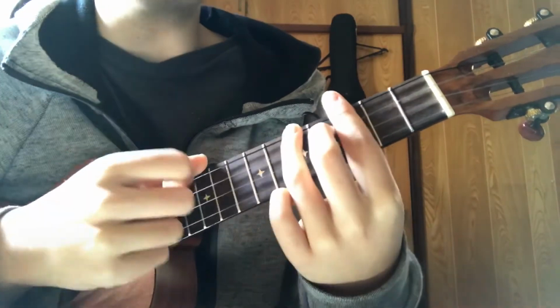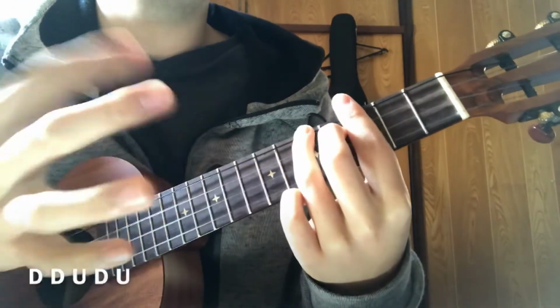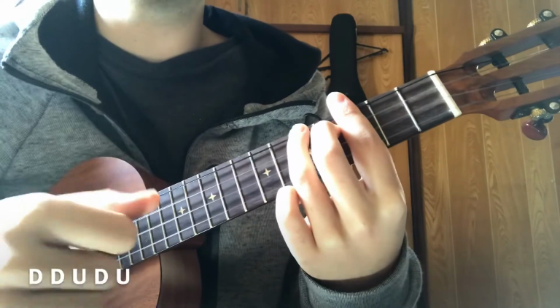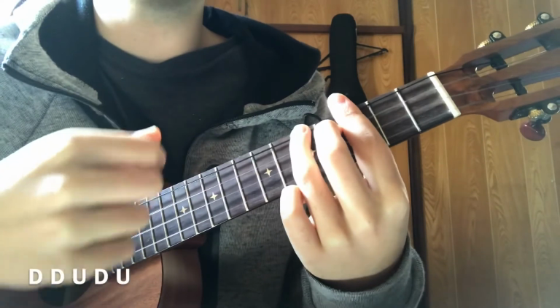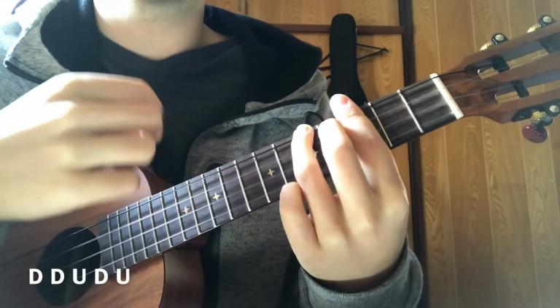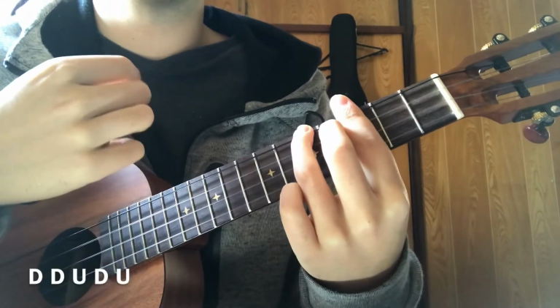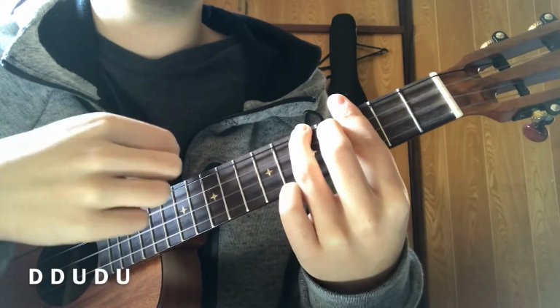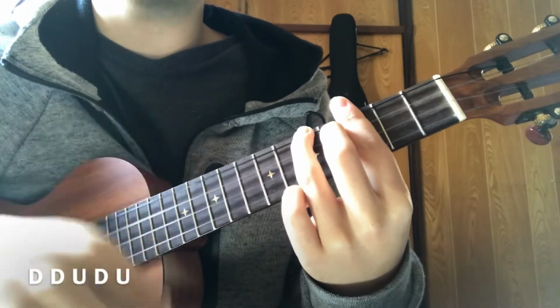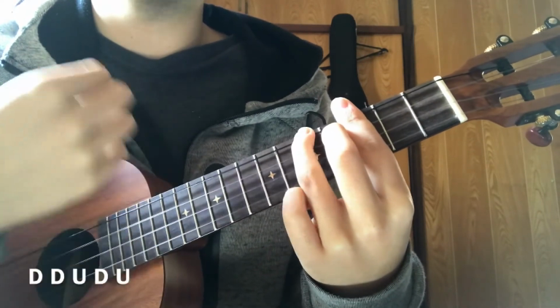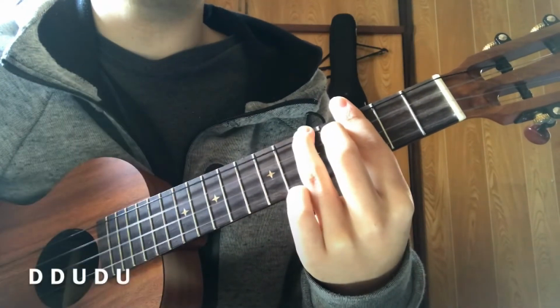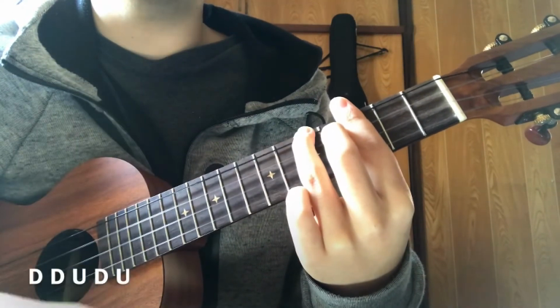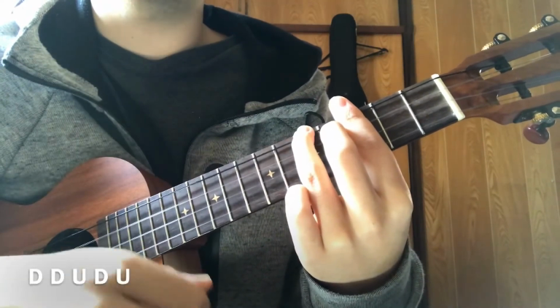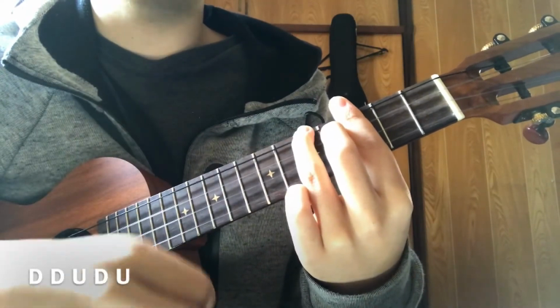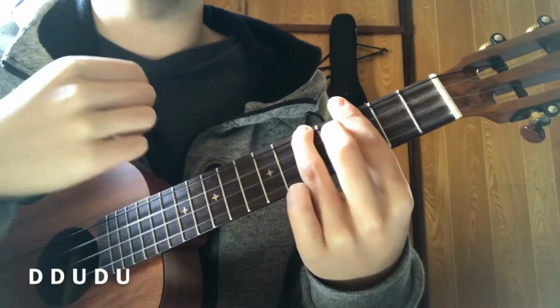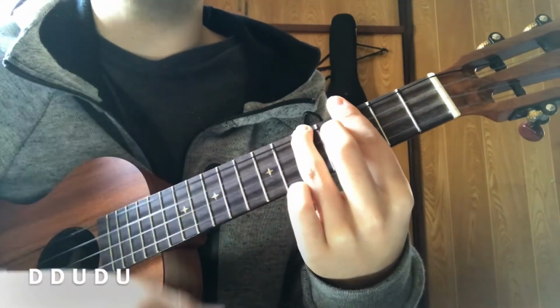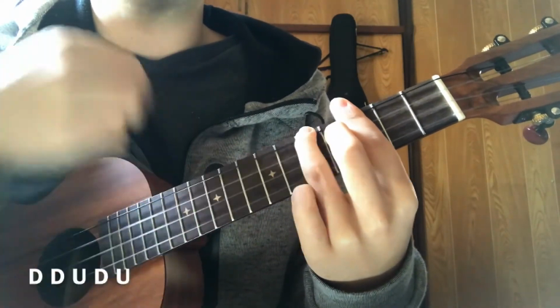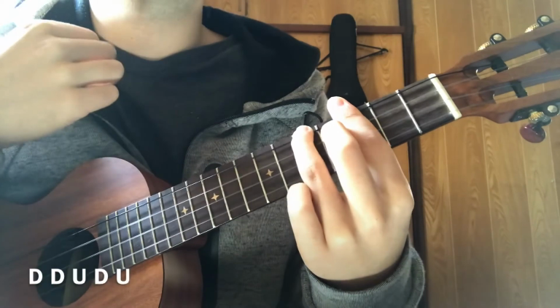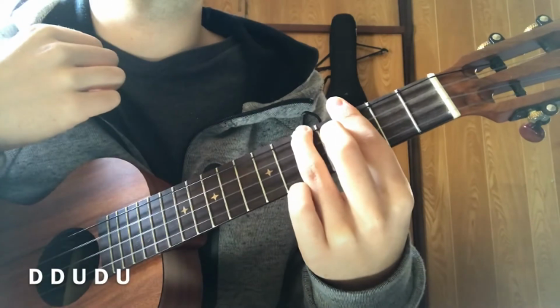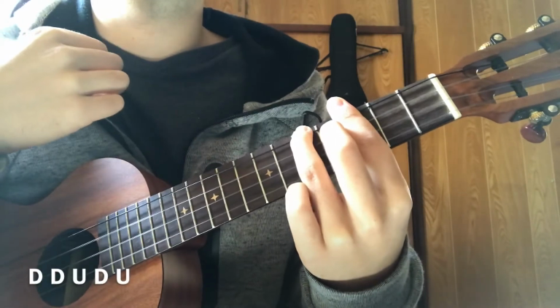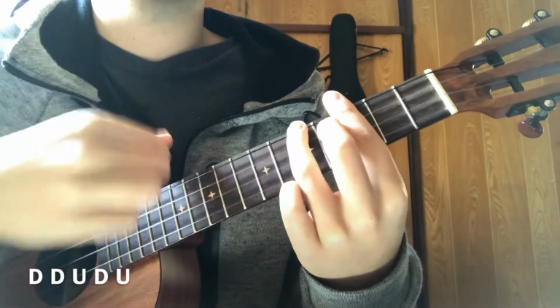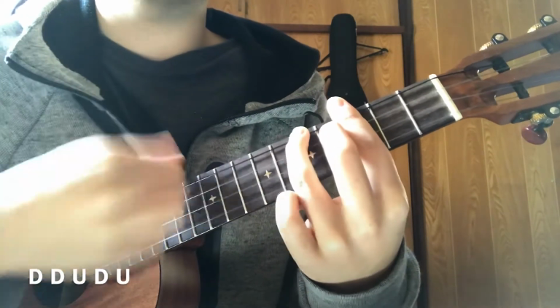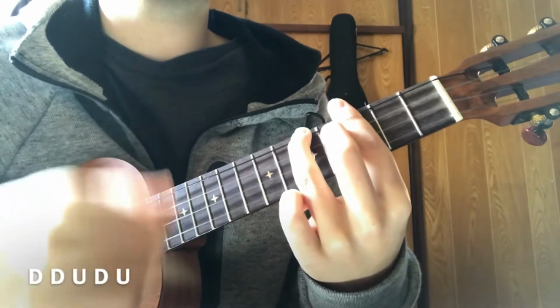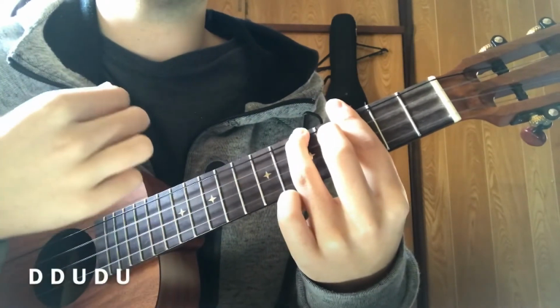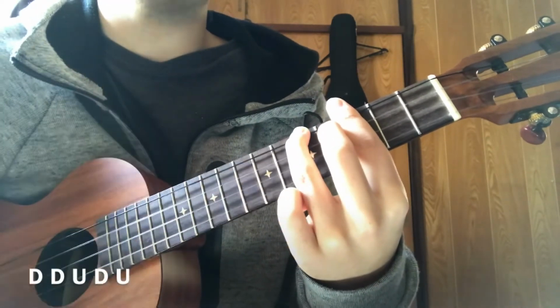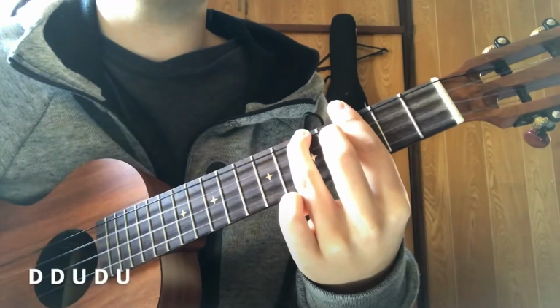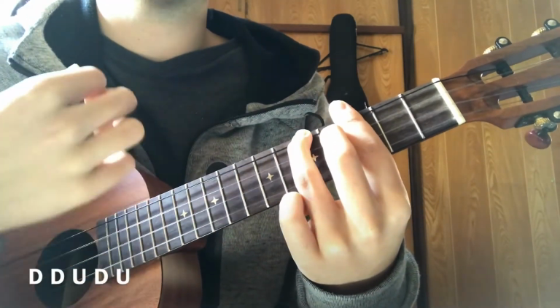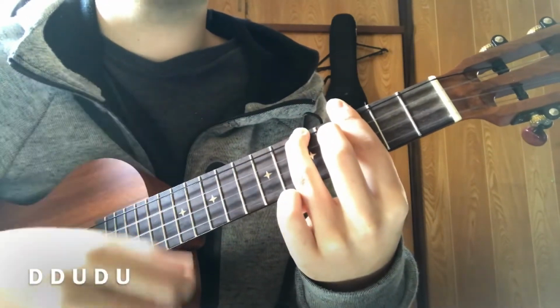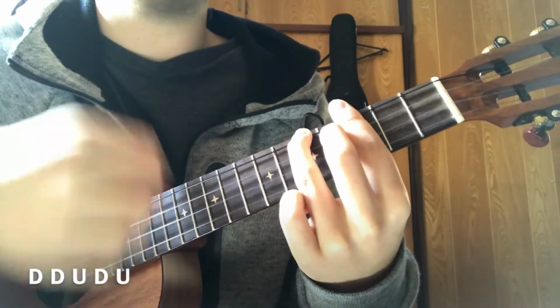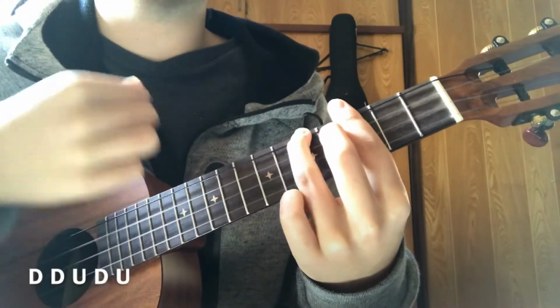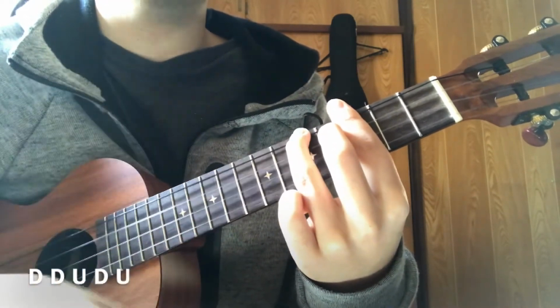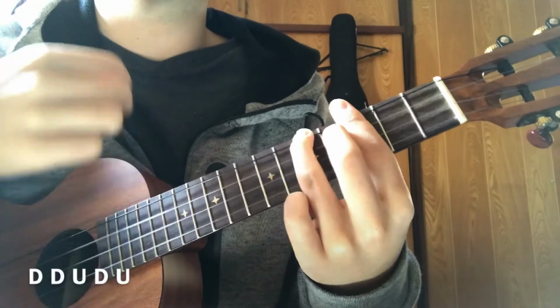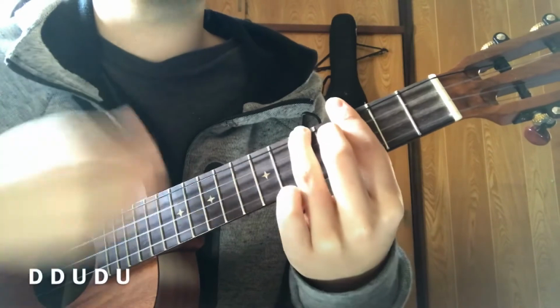So it goes like this: up, down, down, up, down, up, down, down. That's the strumming pattern for the song.